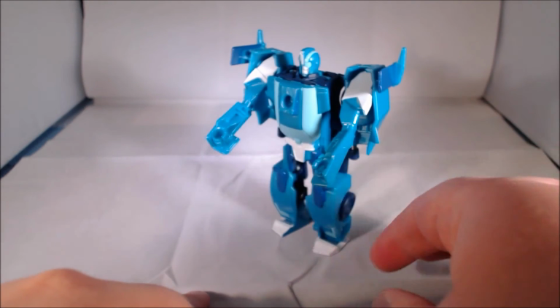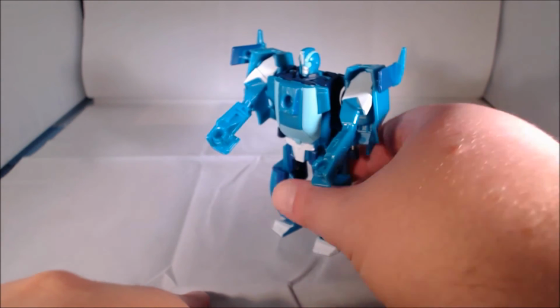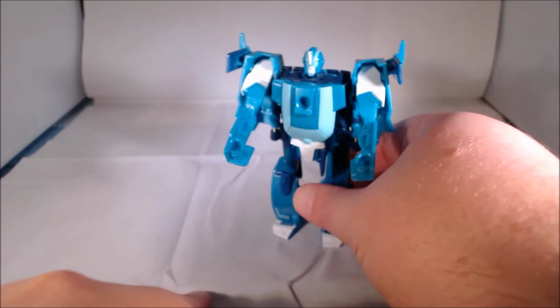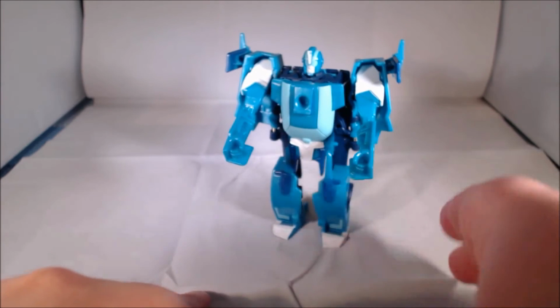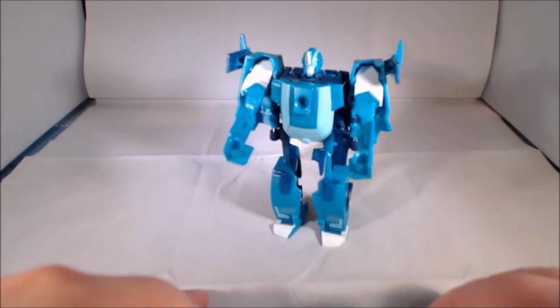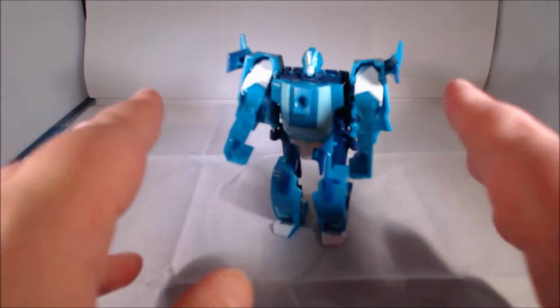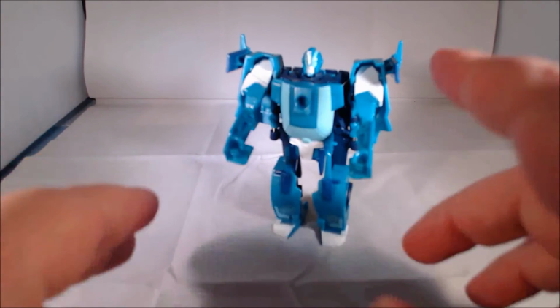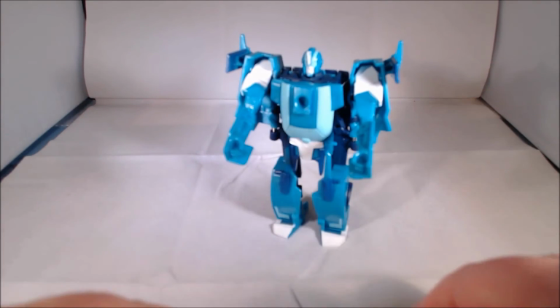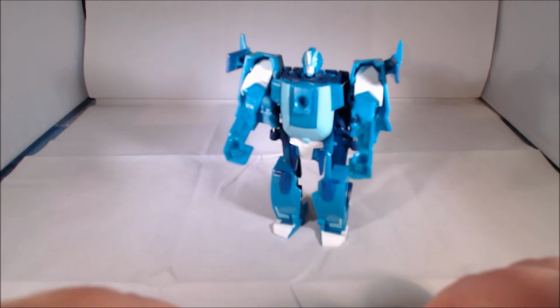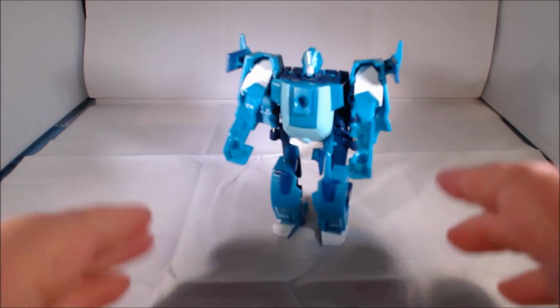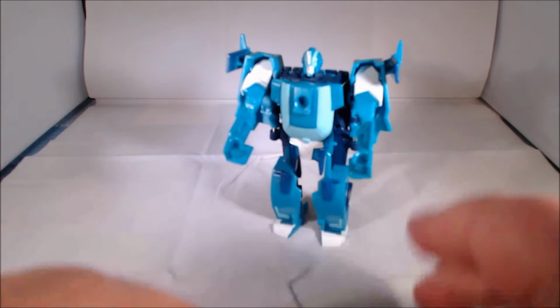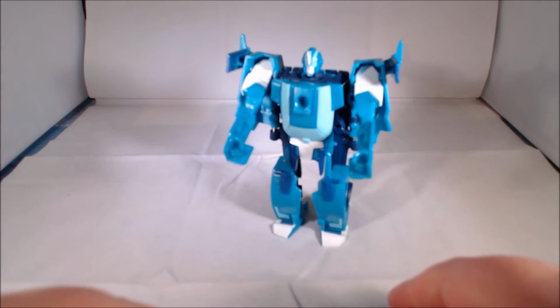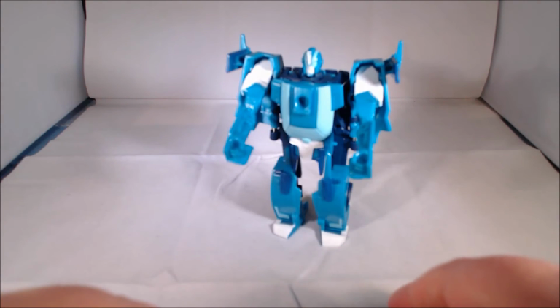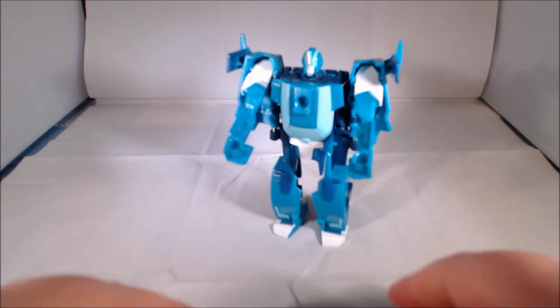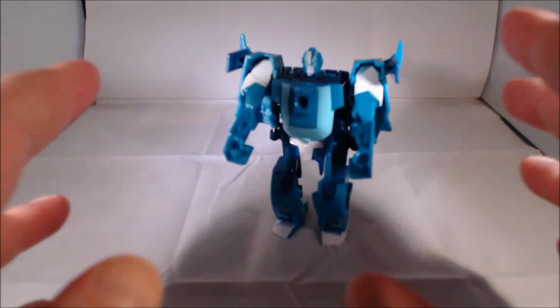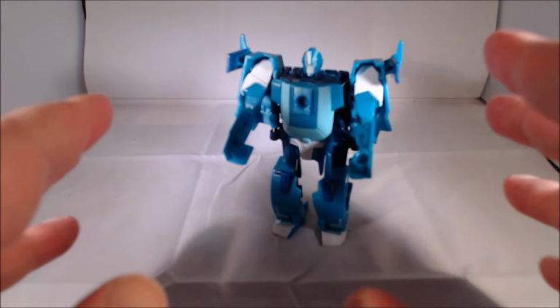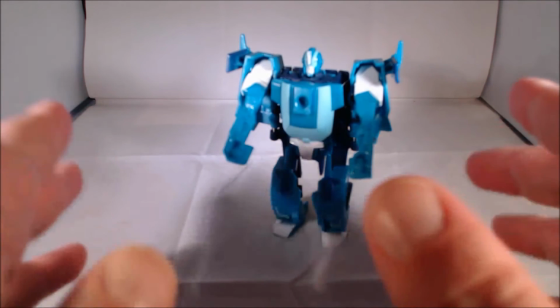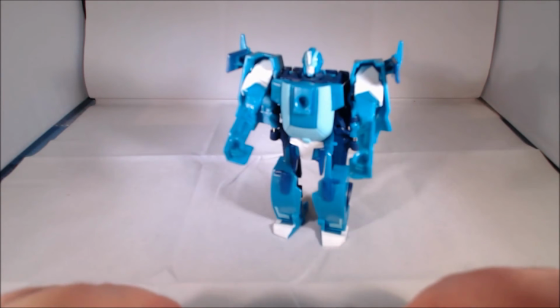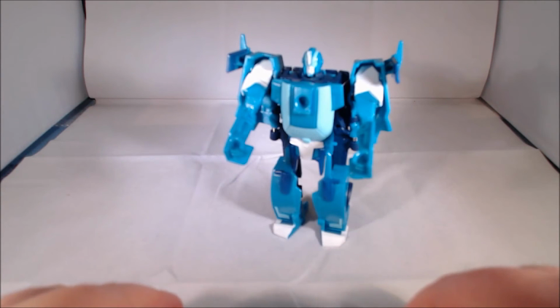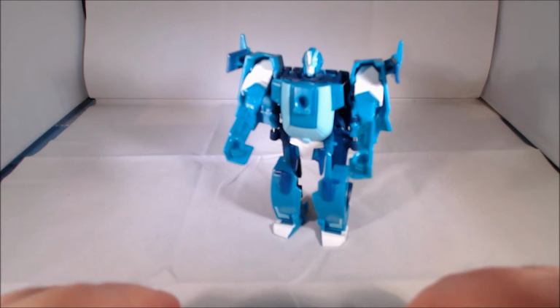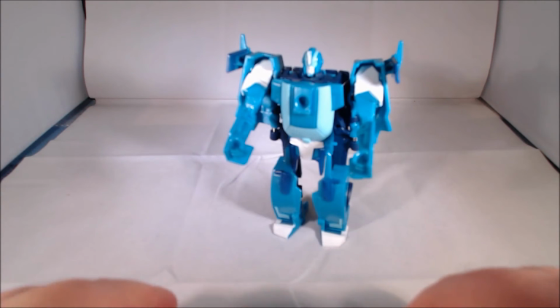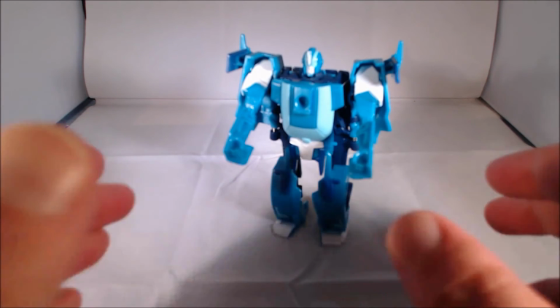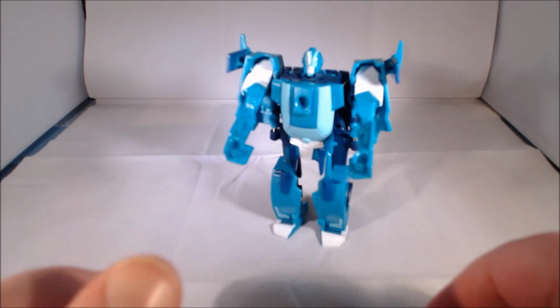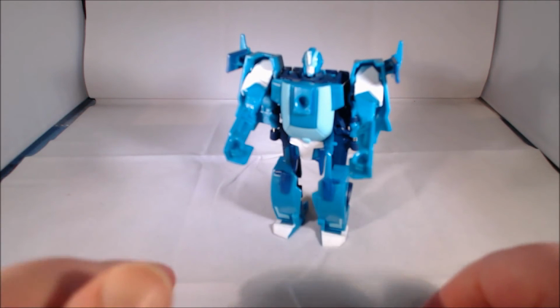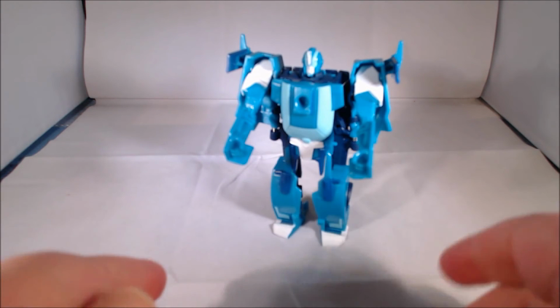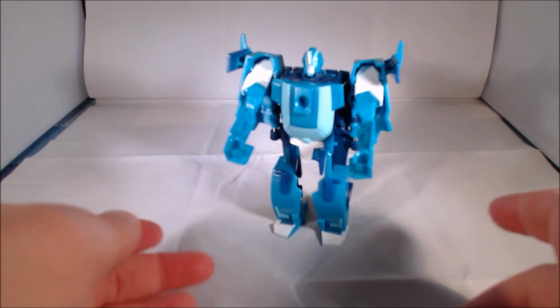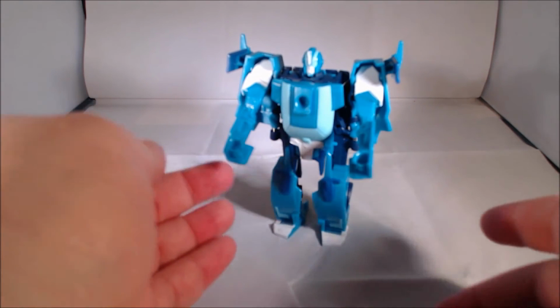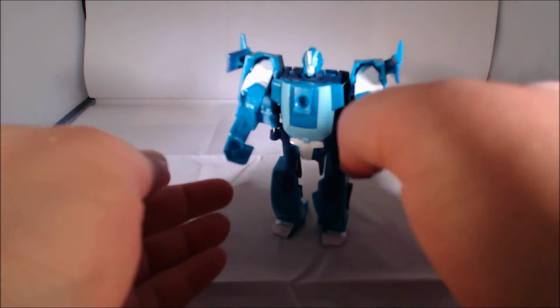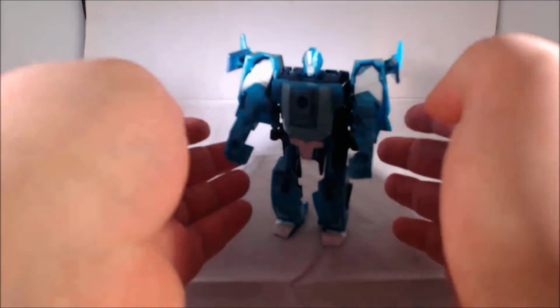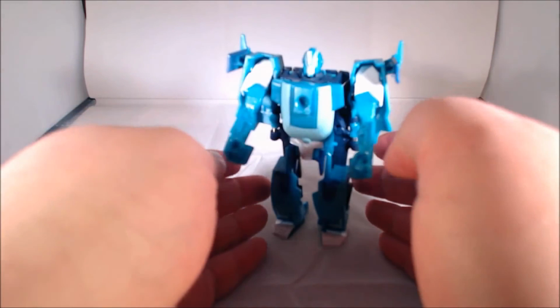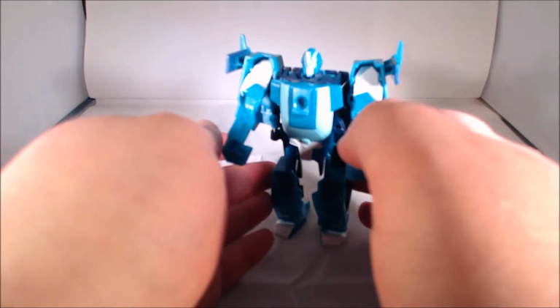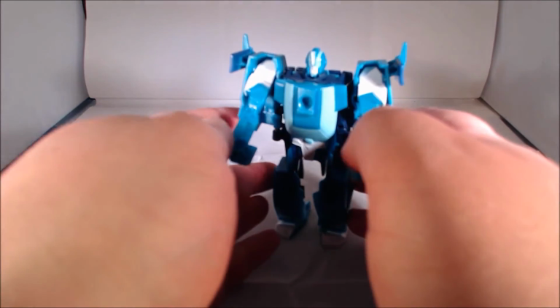I kind of like Blur, and I'll be very honest — I think this actually is probably the only figure of Blur we'll need. I mean, the character's name is Blur, he's supposed to be really fast, and what's faster than a one-step changer?